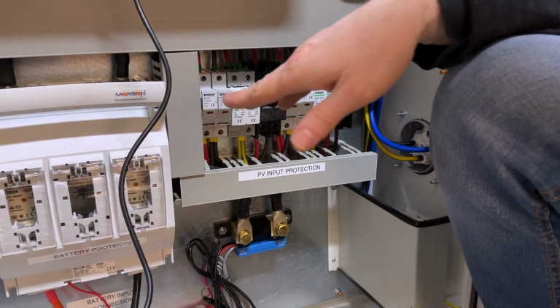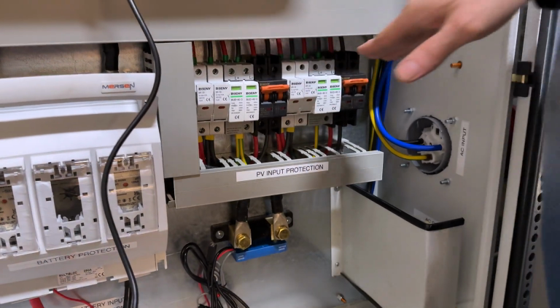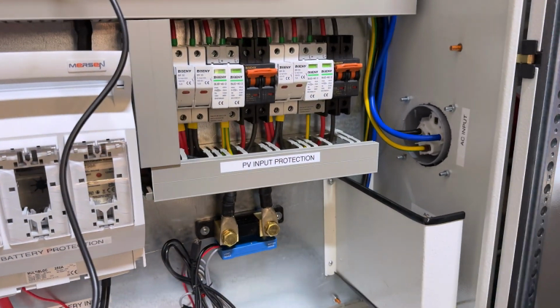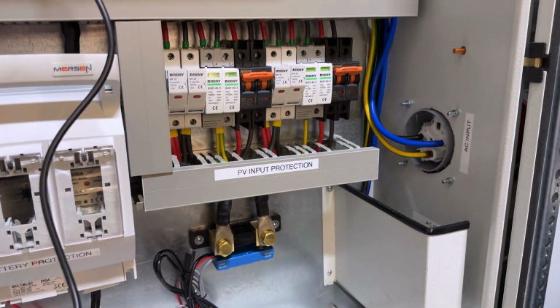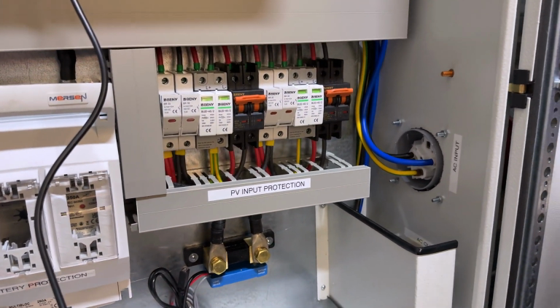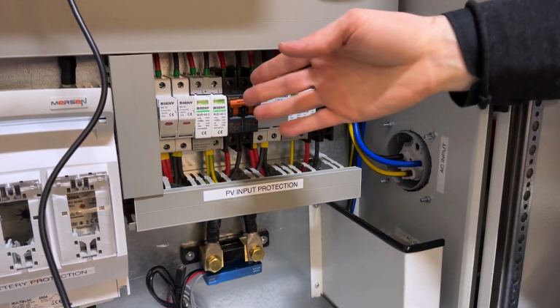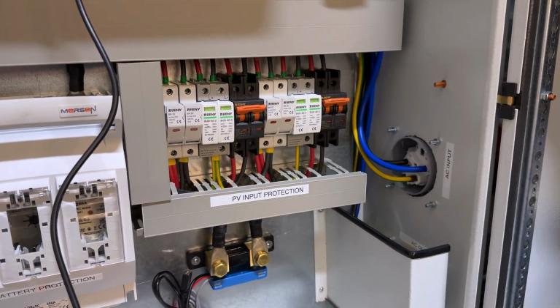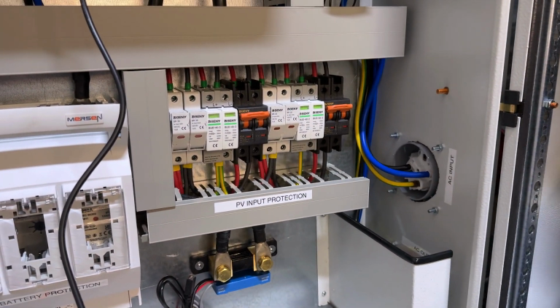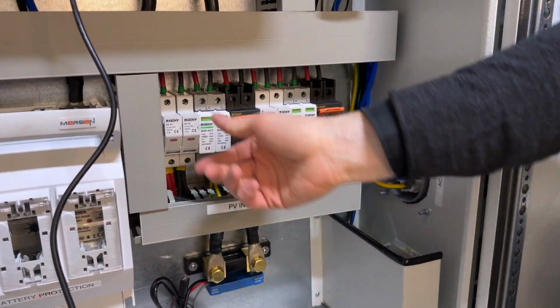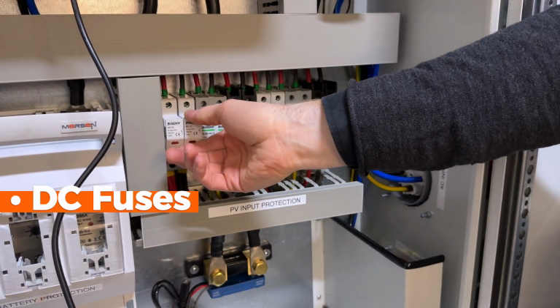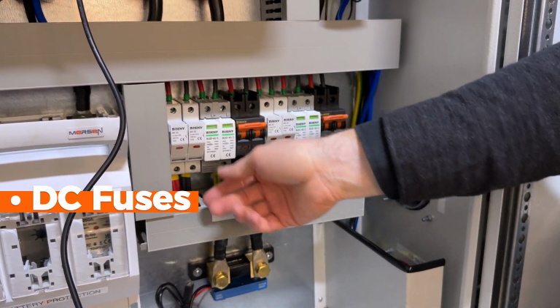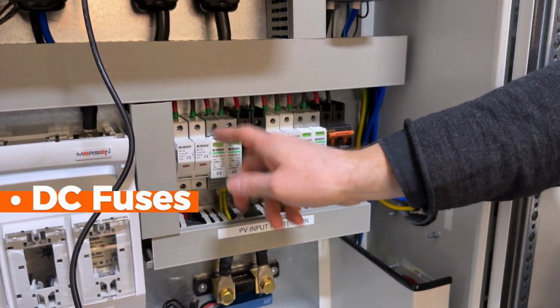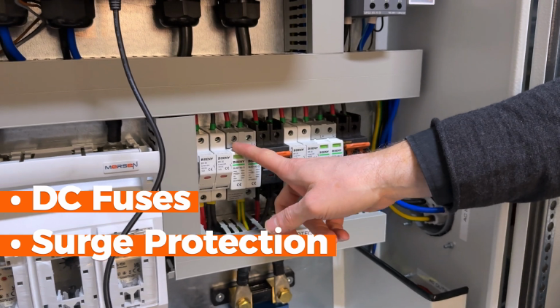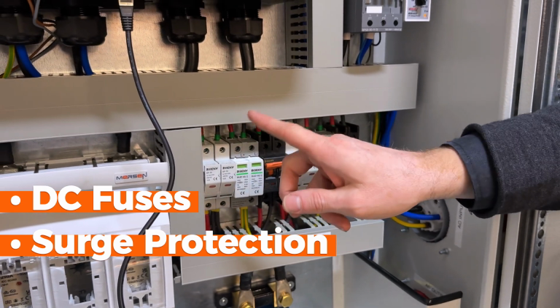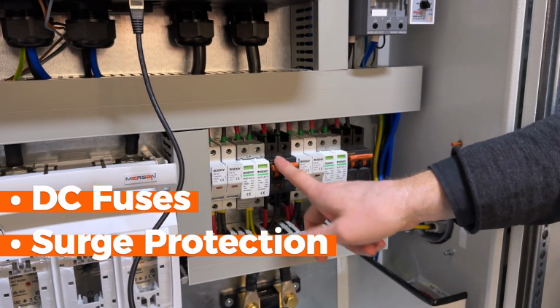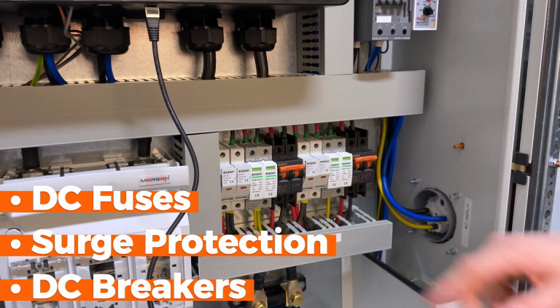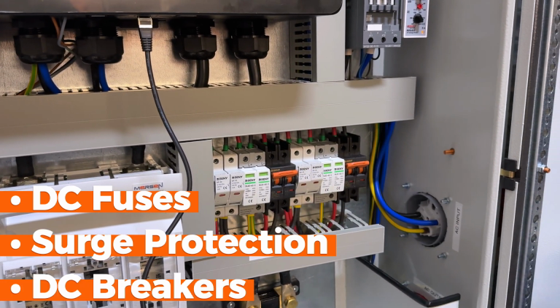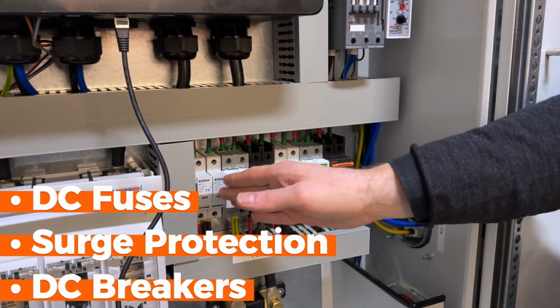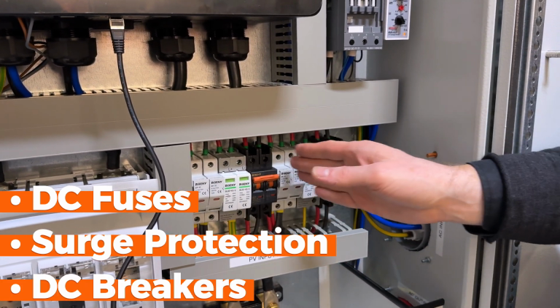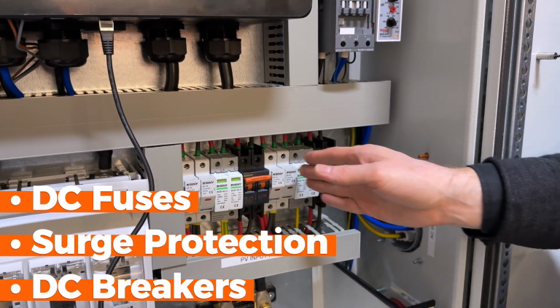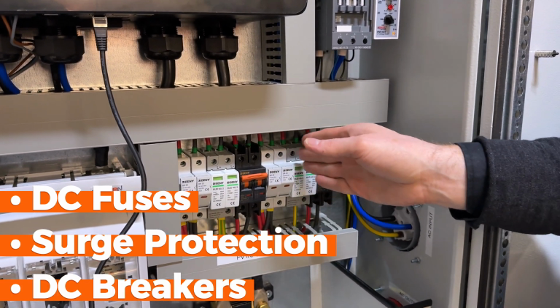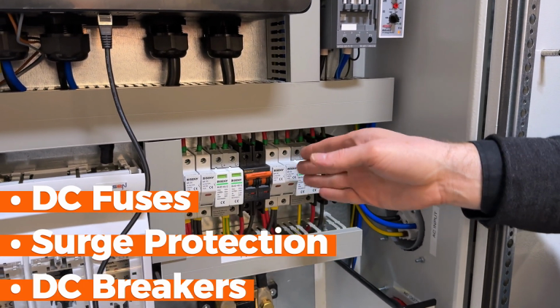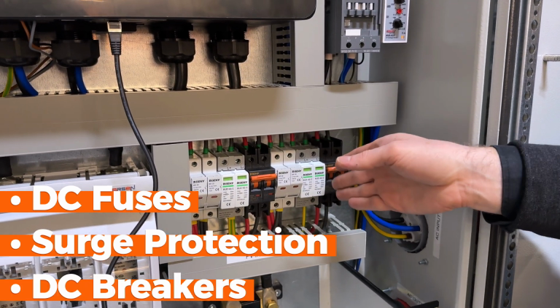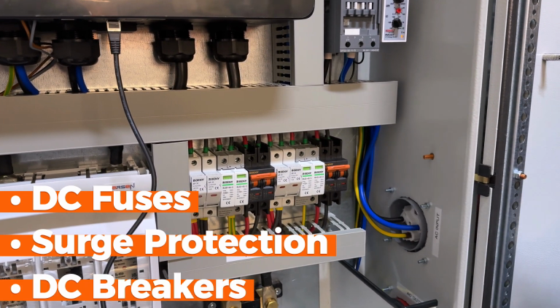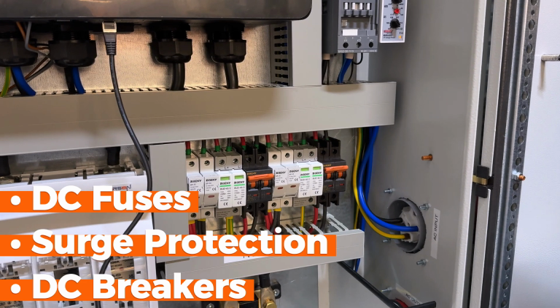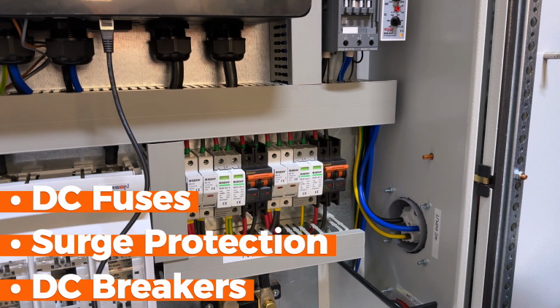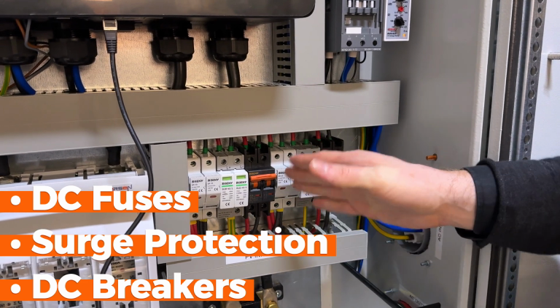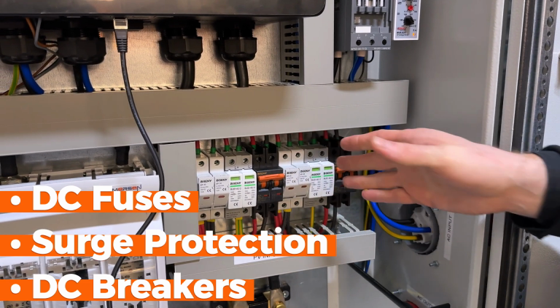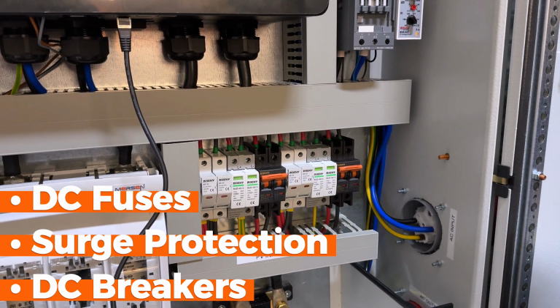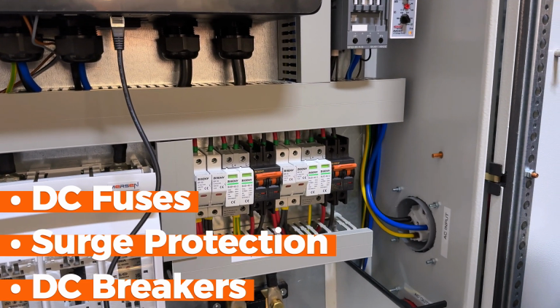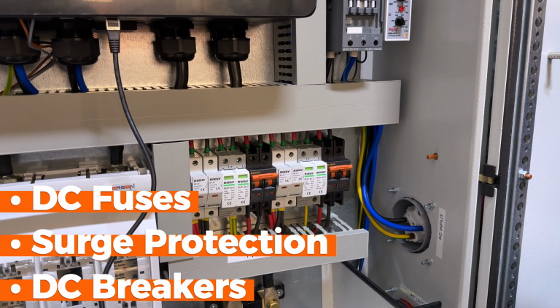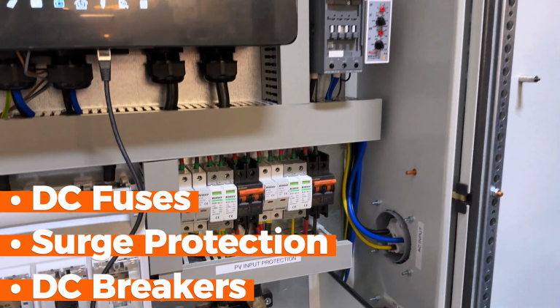Moving further right, this is the protection for our solar panels: DC fuses, surge protection, and DC breakers. This is repeated one more time for the secondary MPPT controller.